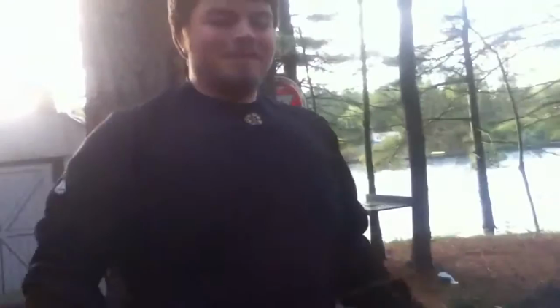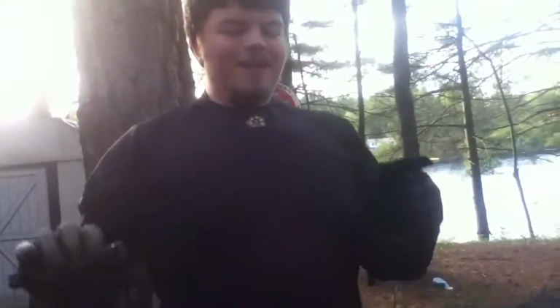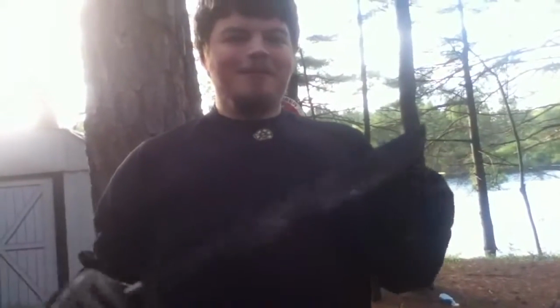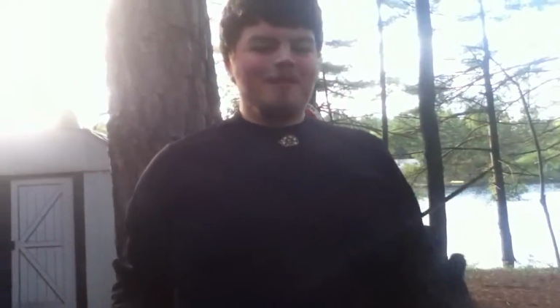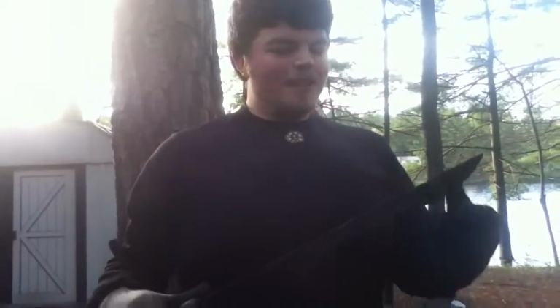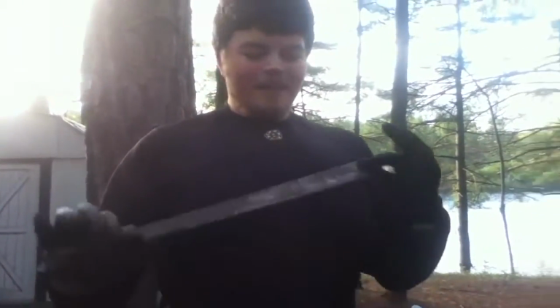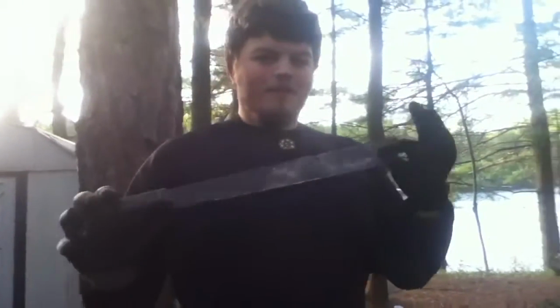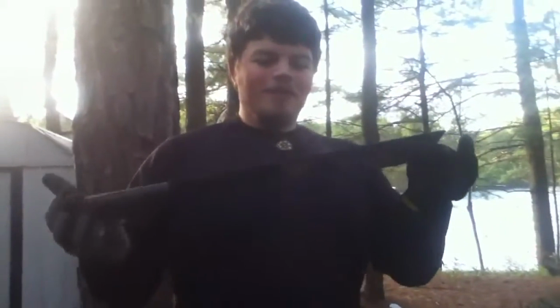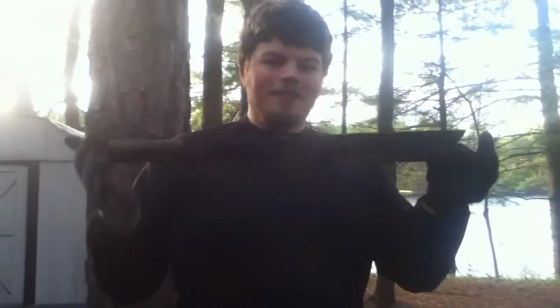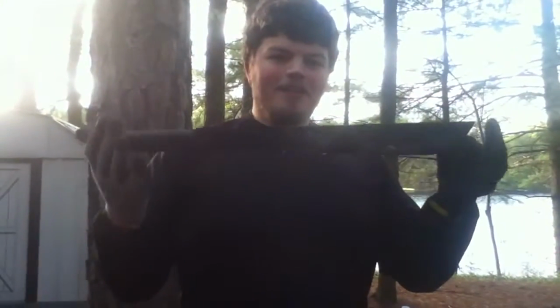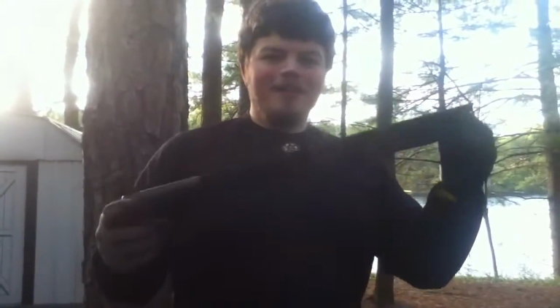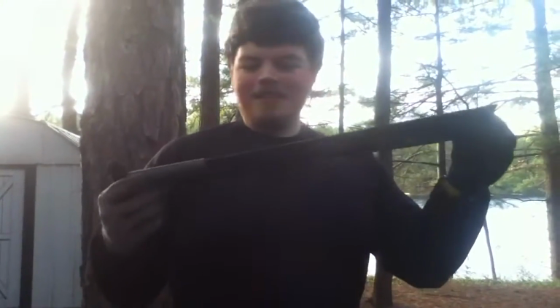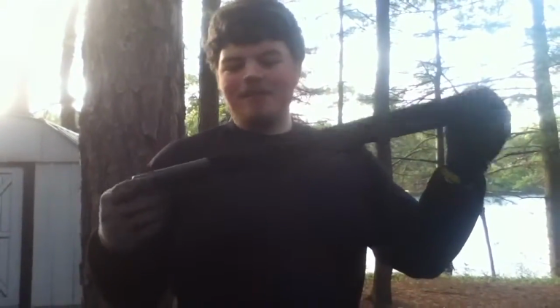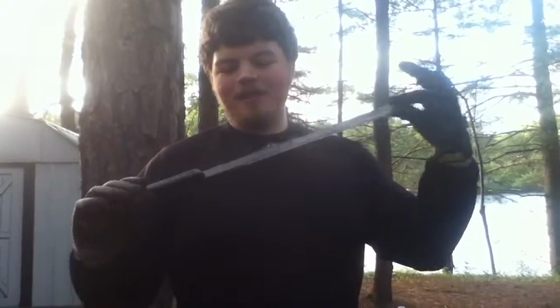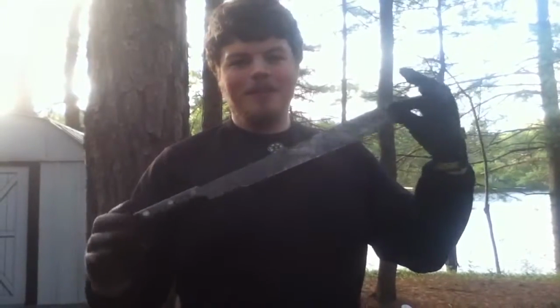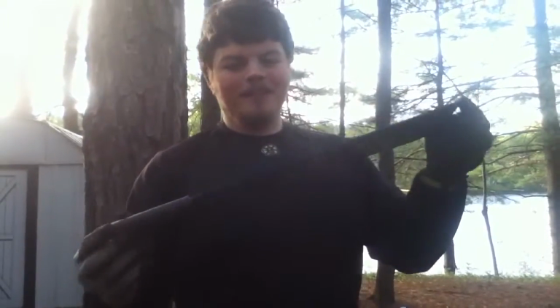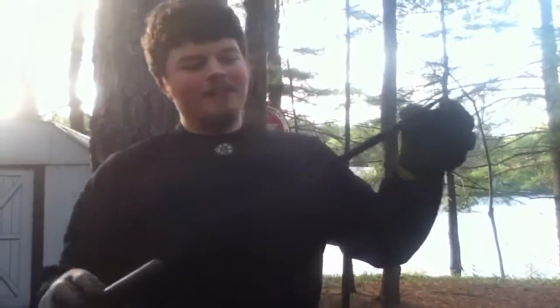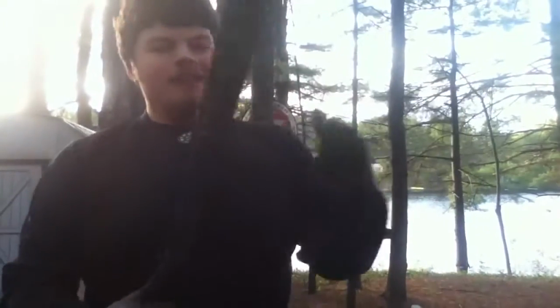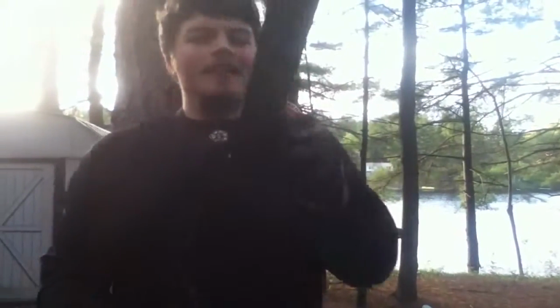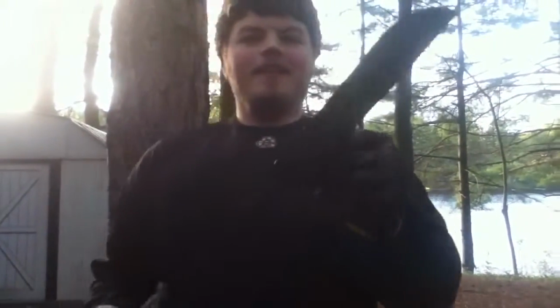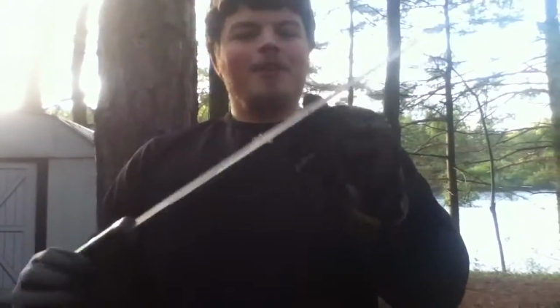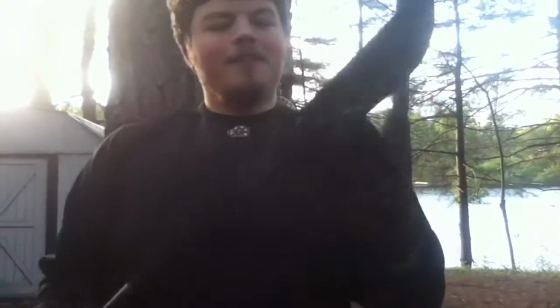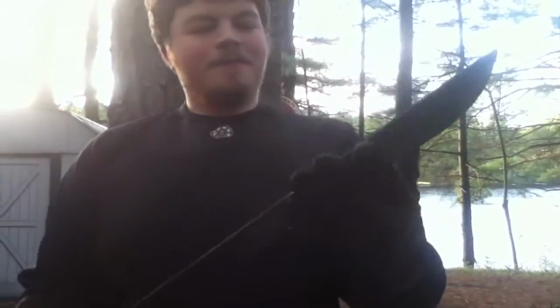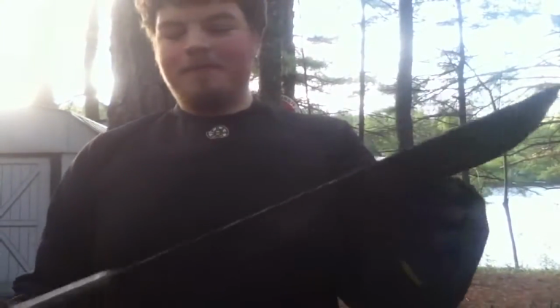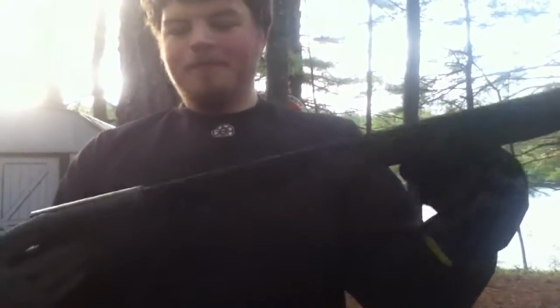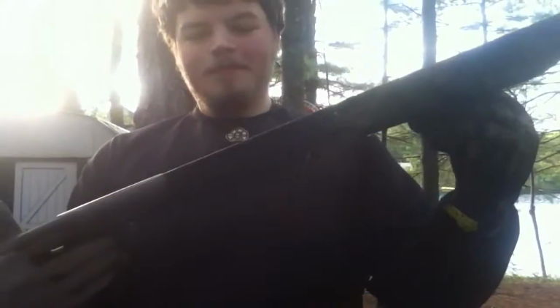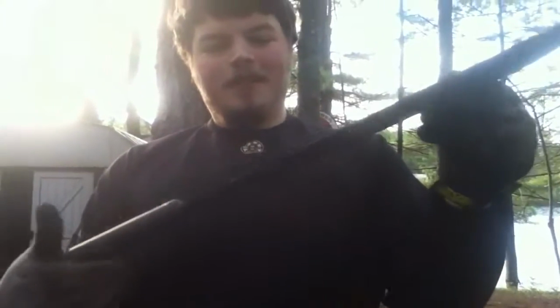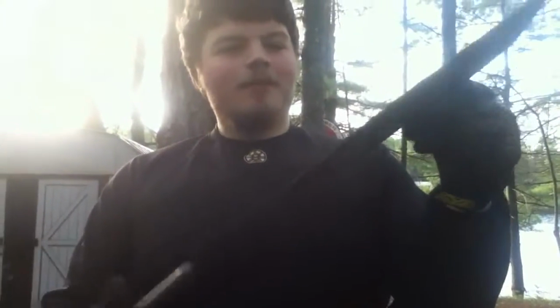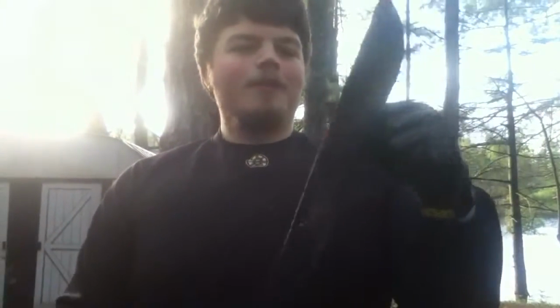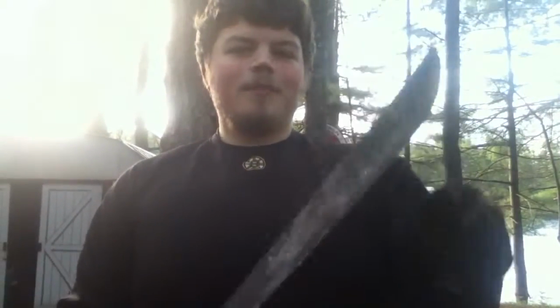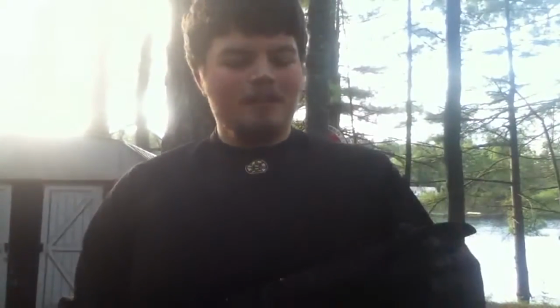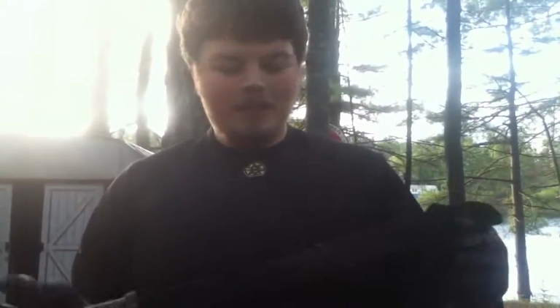Guys, Bathory27 here. My first impressions on the Ontario 18-inch military machete, 1095 carbon steel. I'll be doing a full review of this, but I just got it in the mail today.